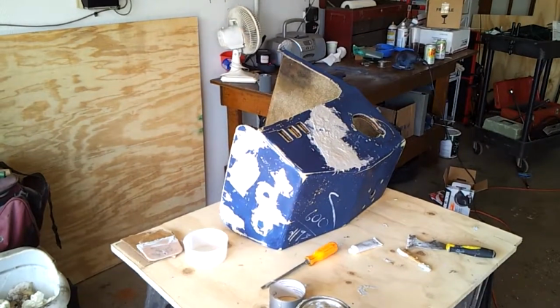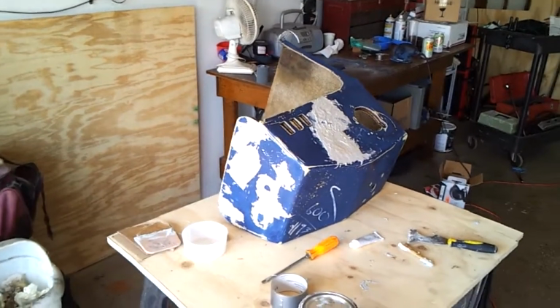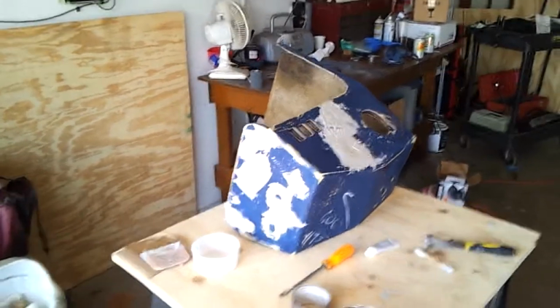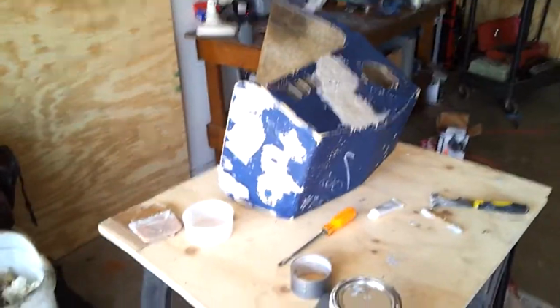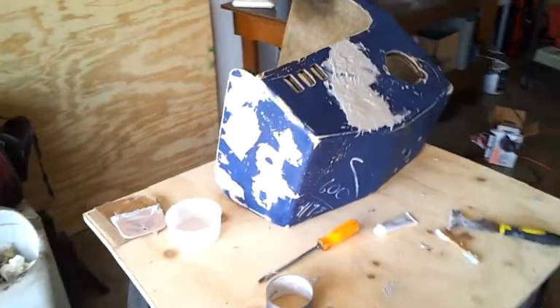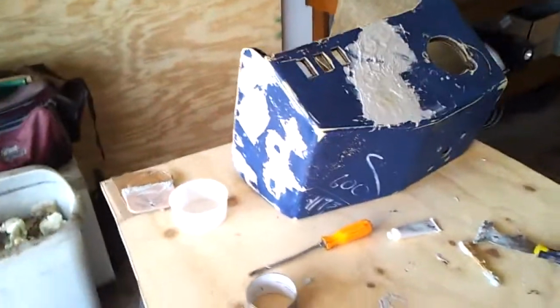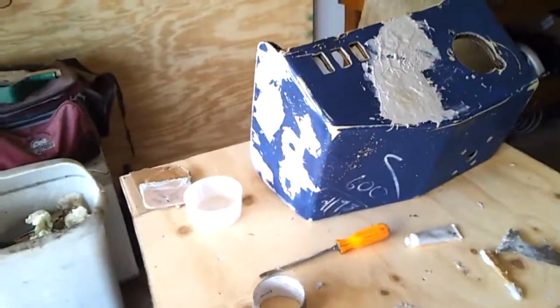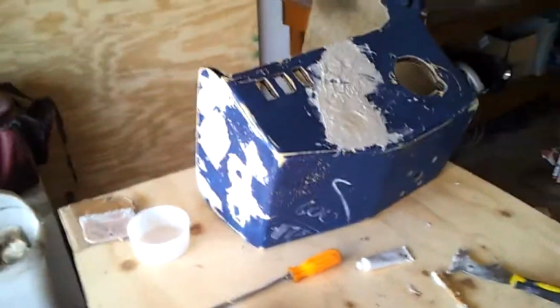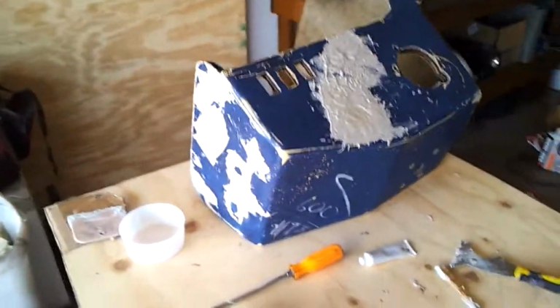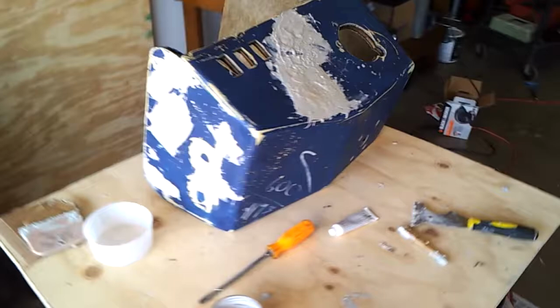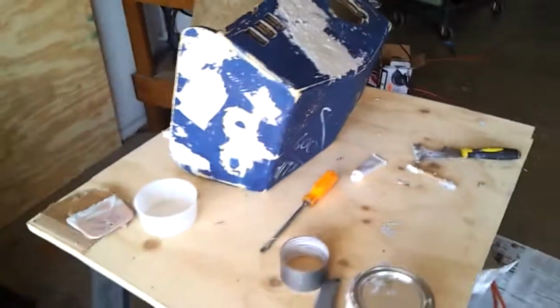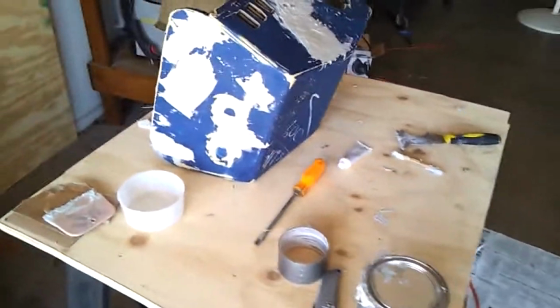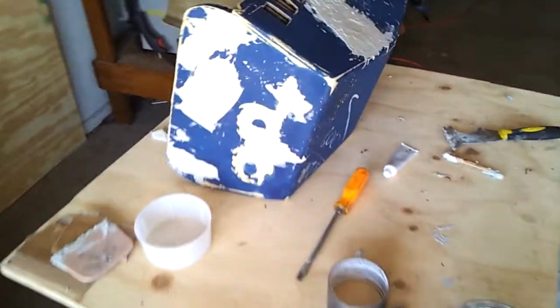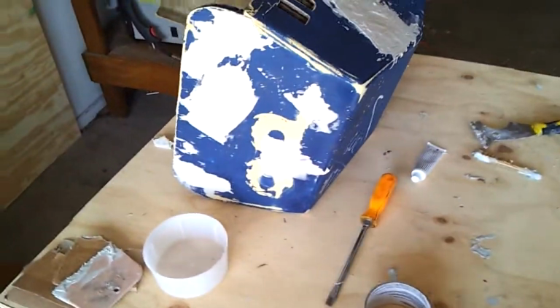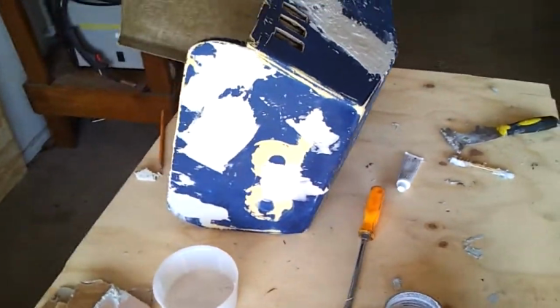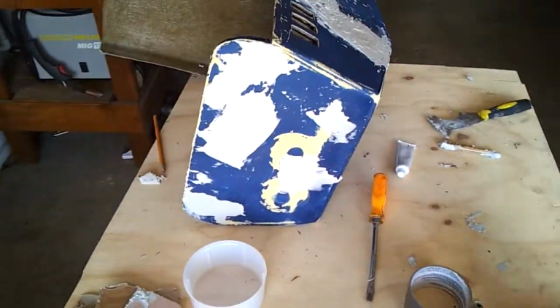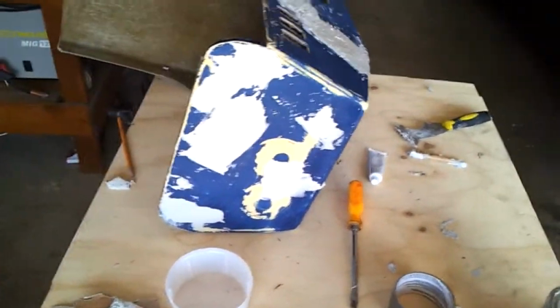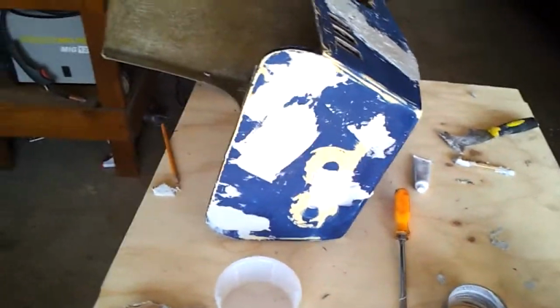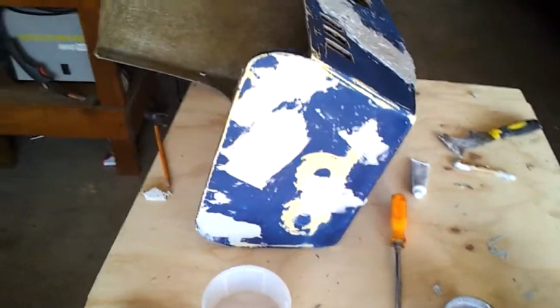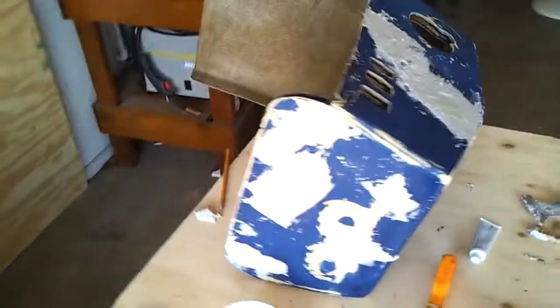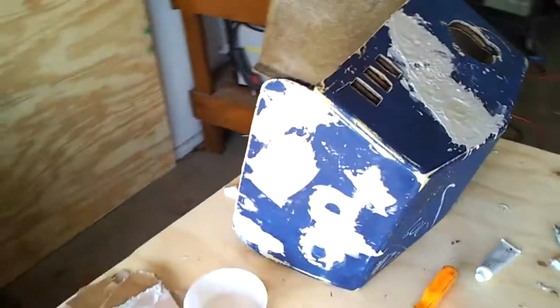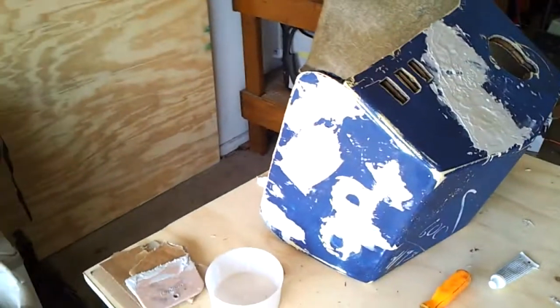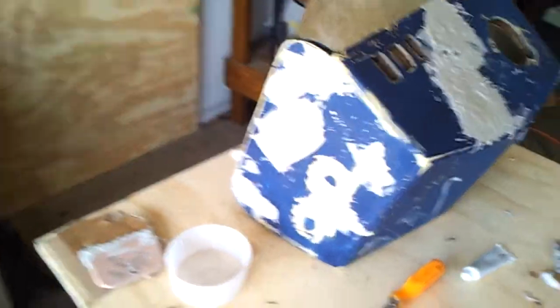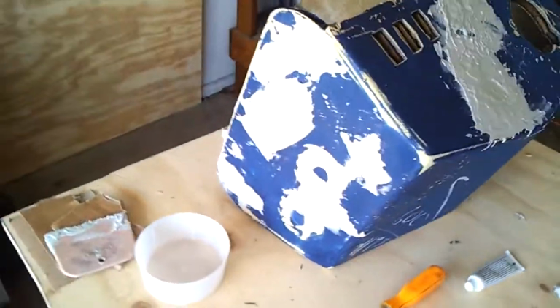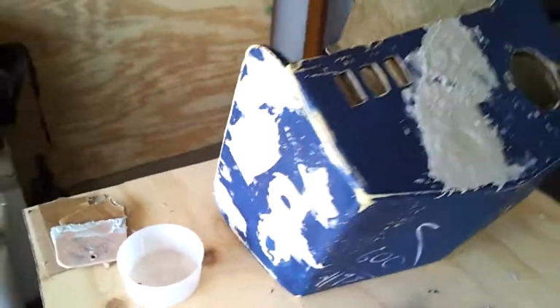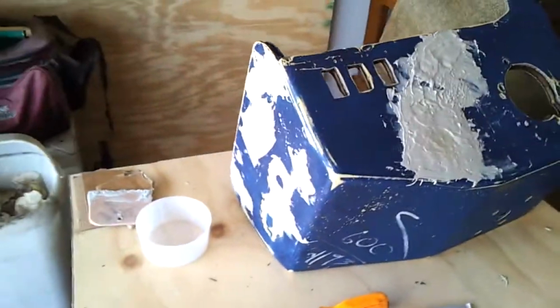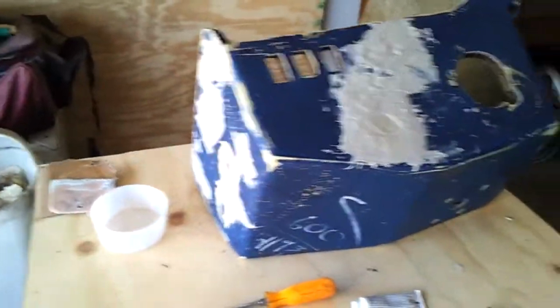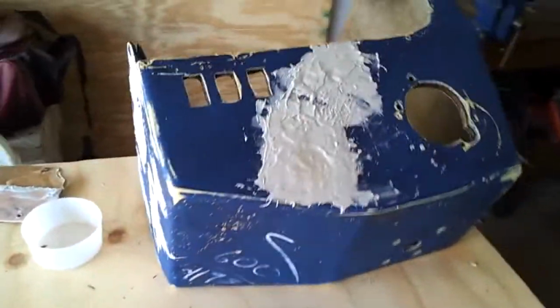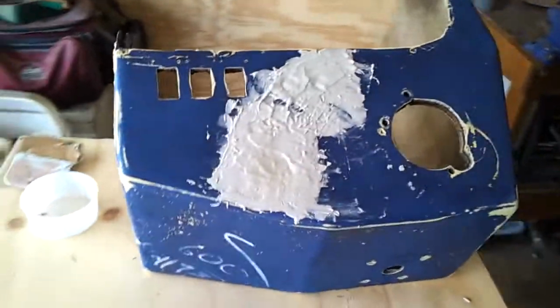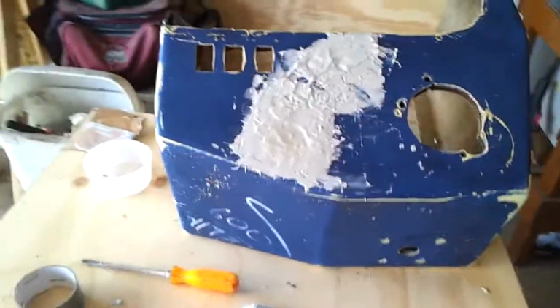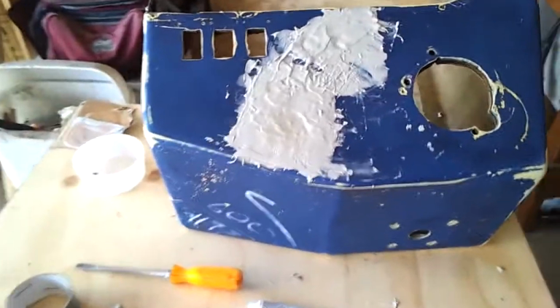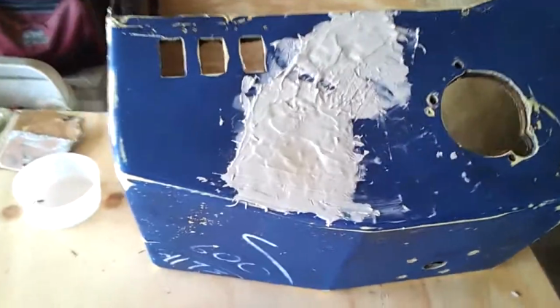Just a short update, this won't take long. Fillers applied, holes are patched. This was a nightmare.